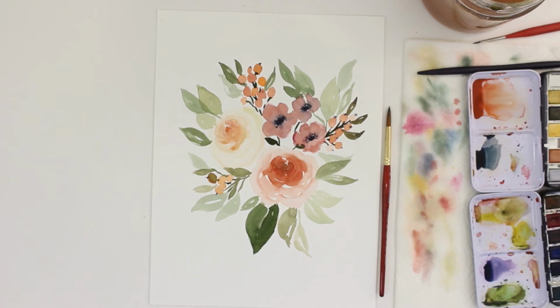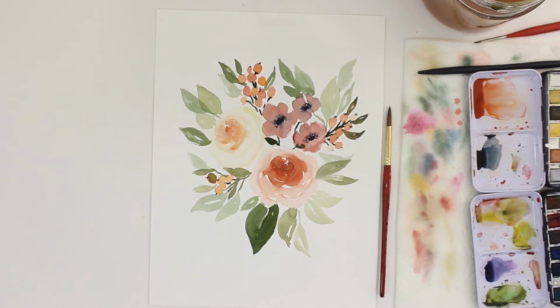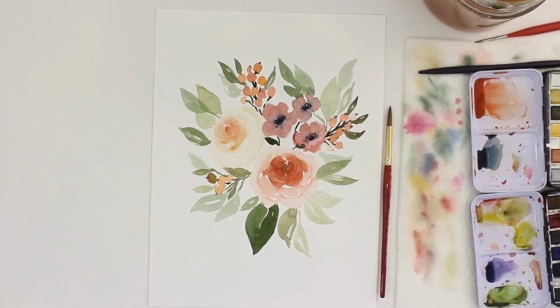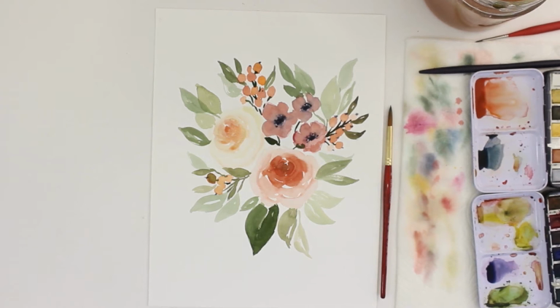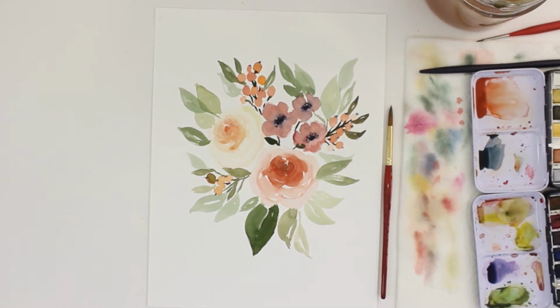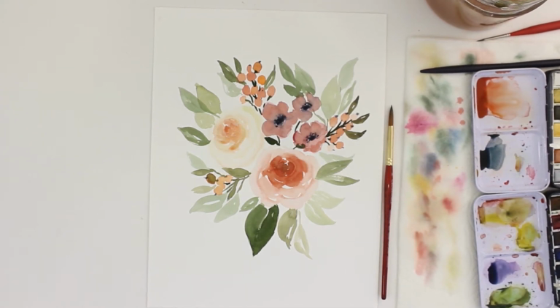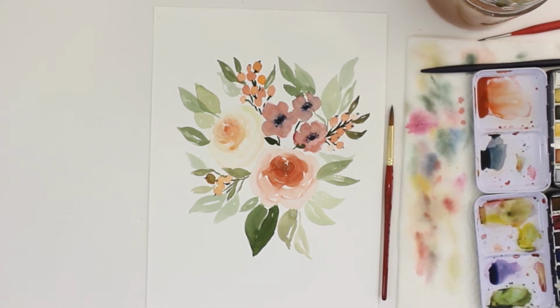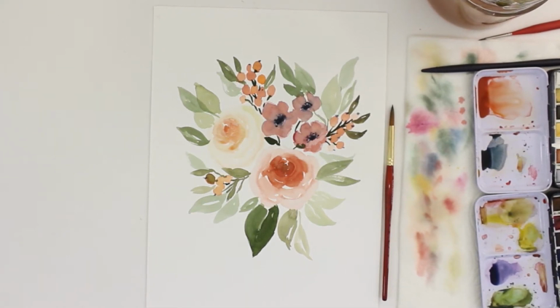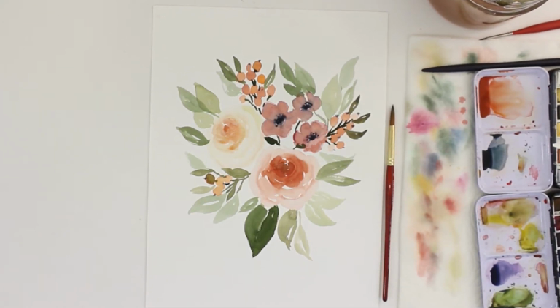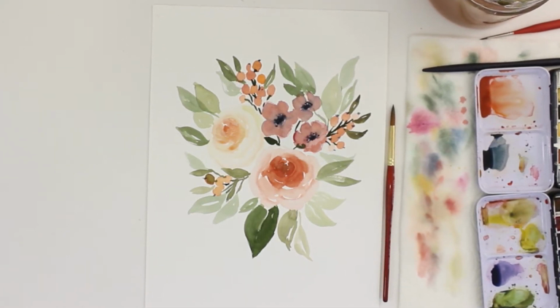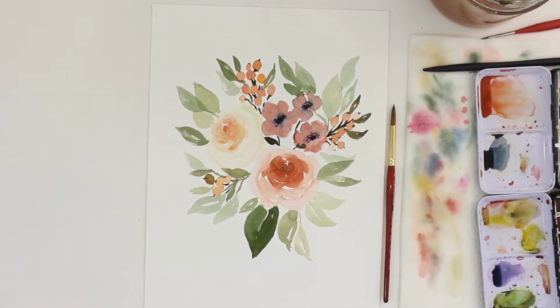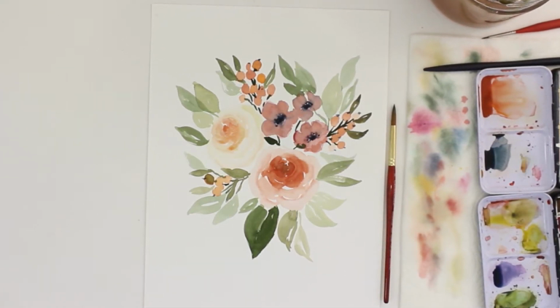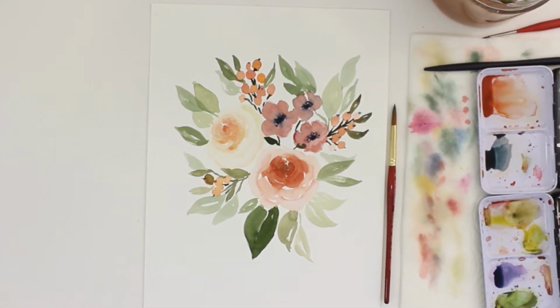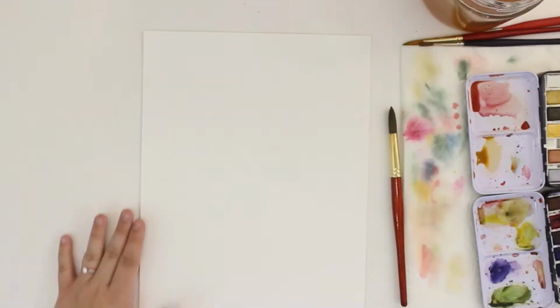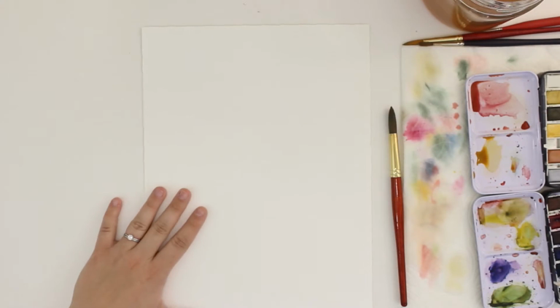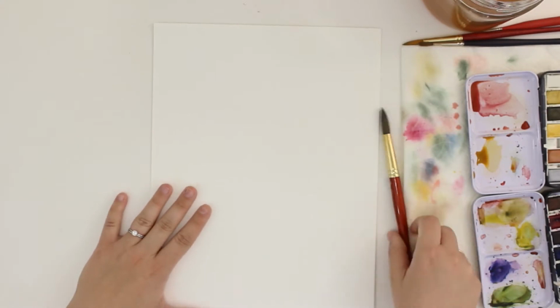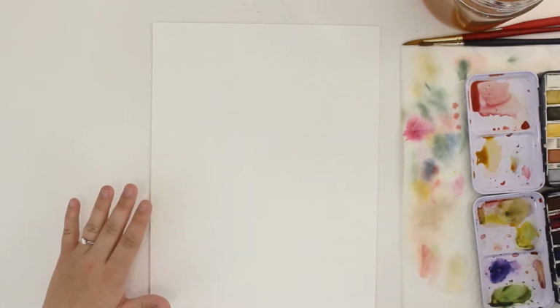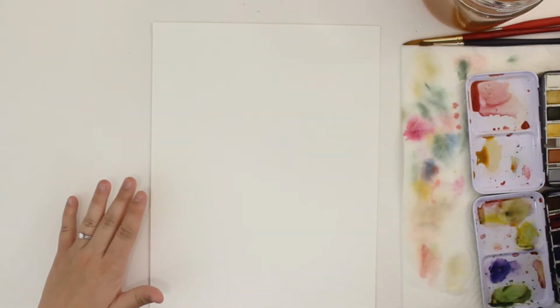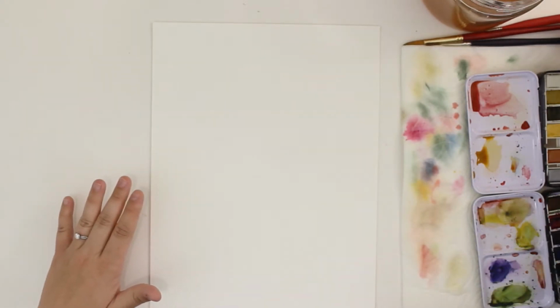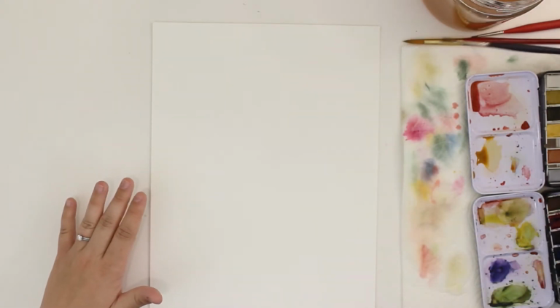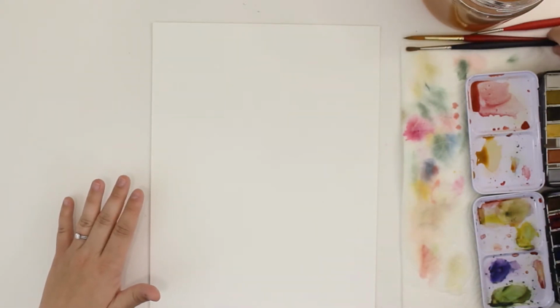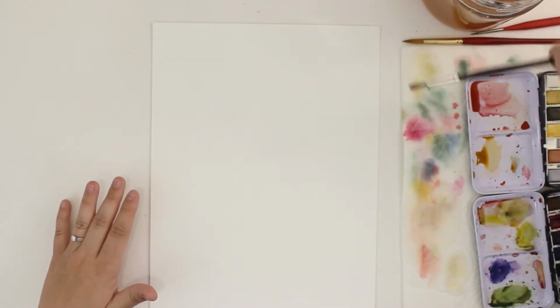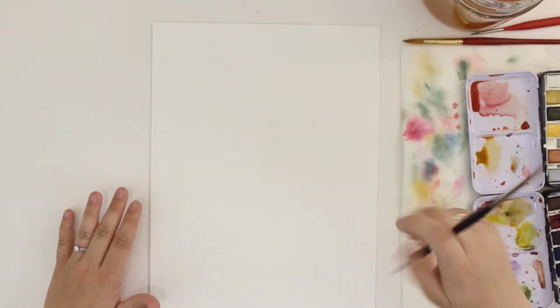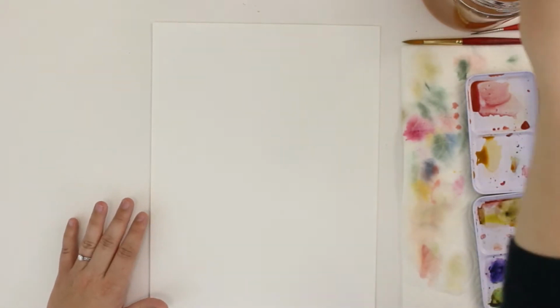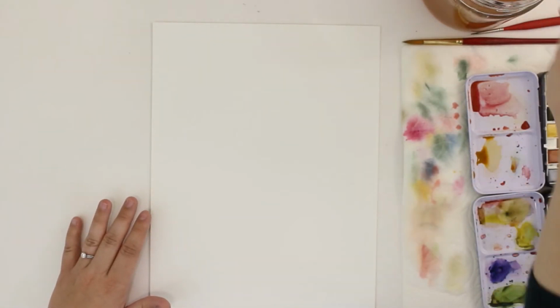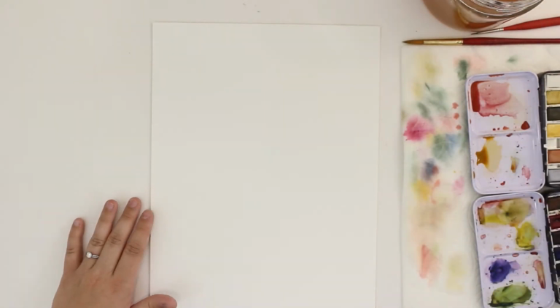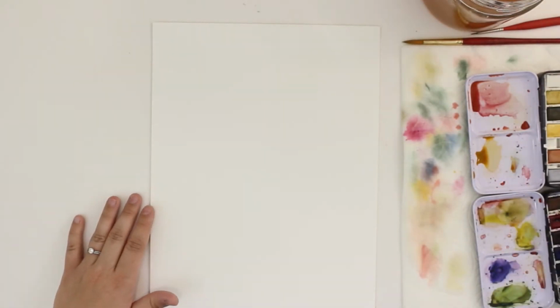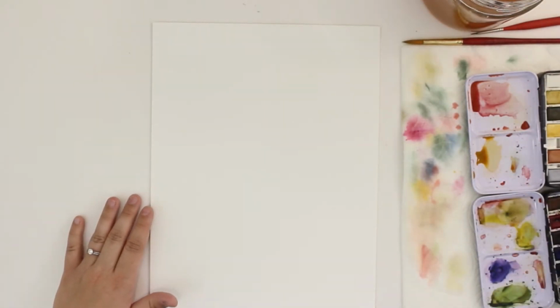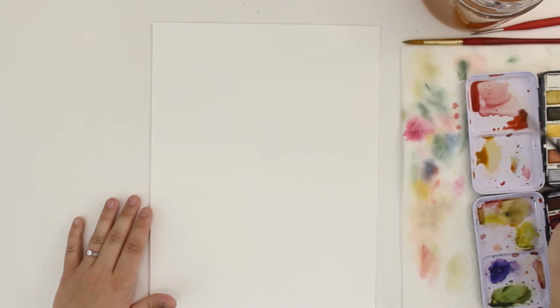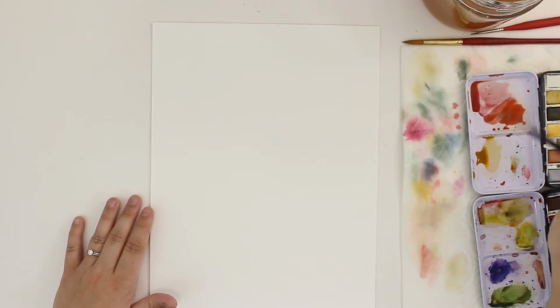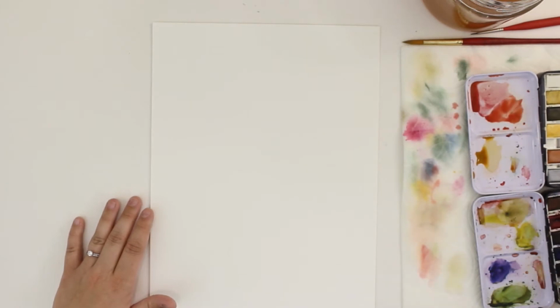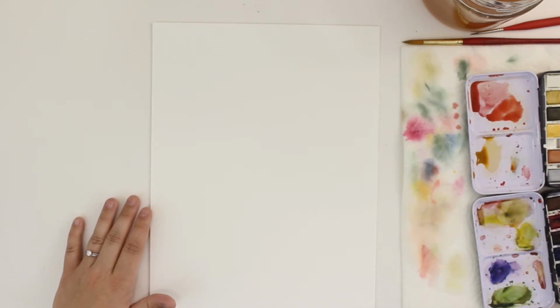Hey guys, welcome back to my channel today. I'm going to be painting this watercolor rose flower arrangement, and I have to apologize right up front — I am getting over a little cold, so if I sound a little bit different today, that's why.